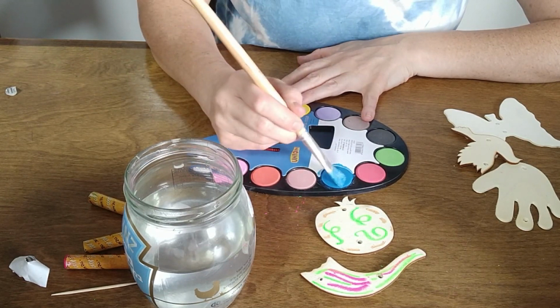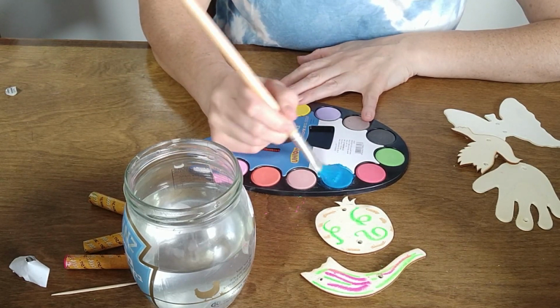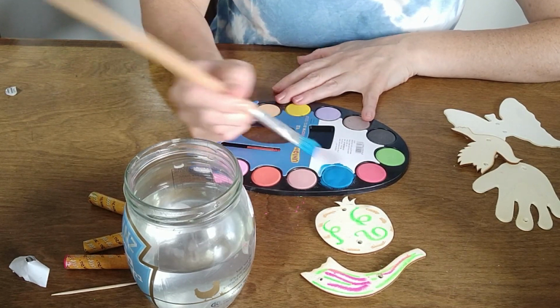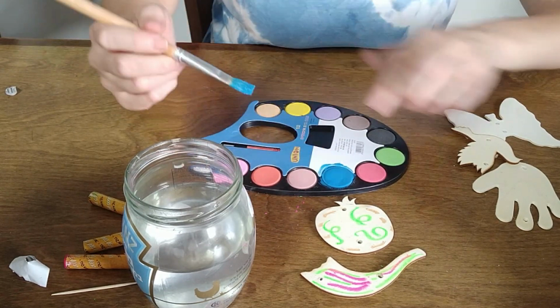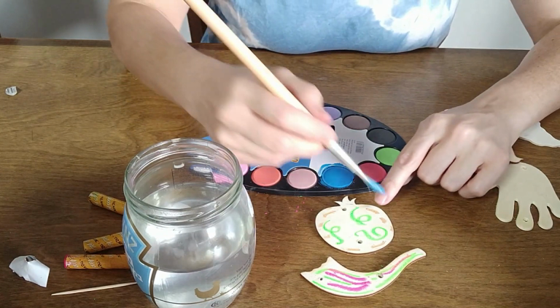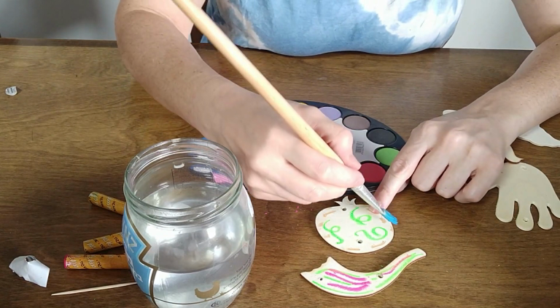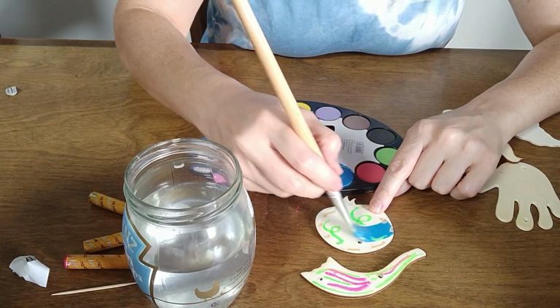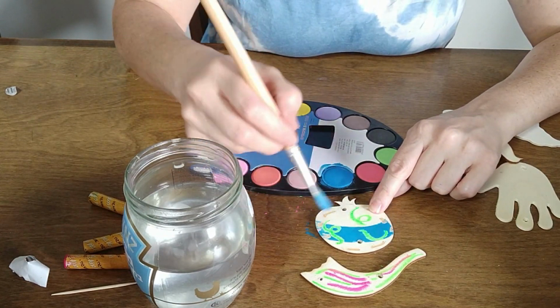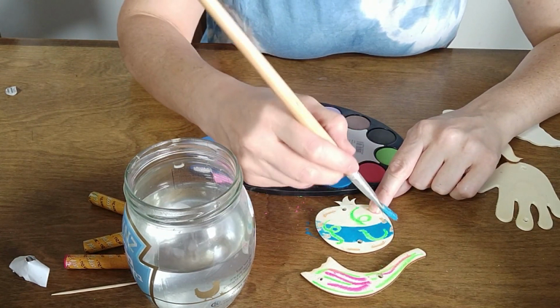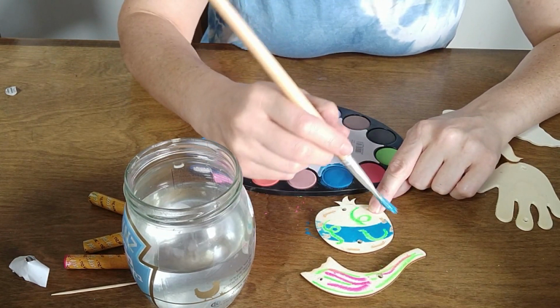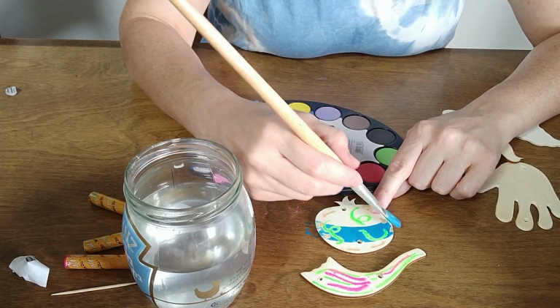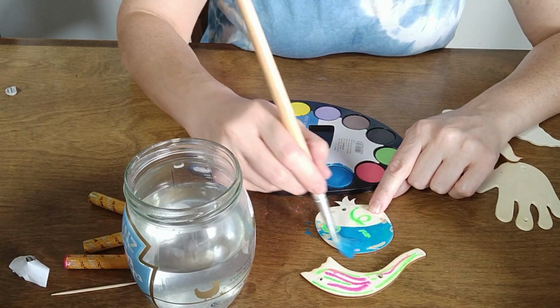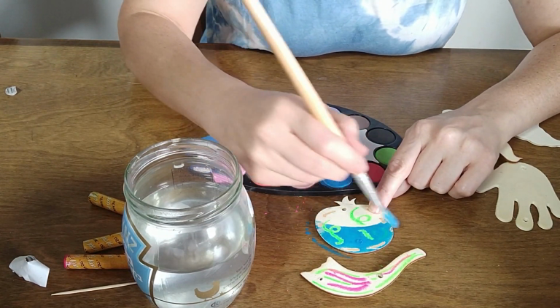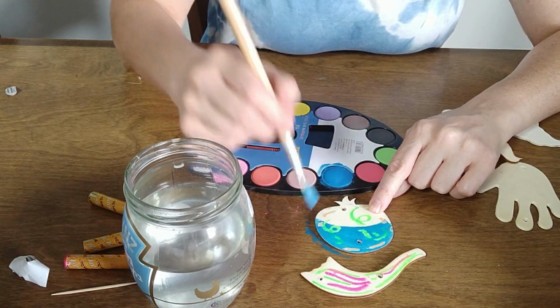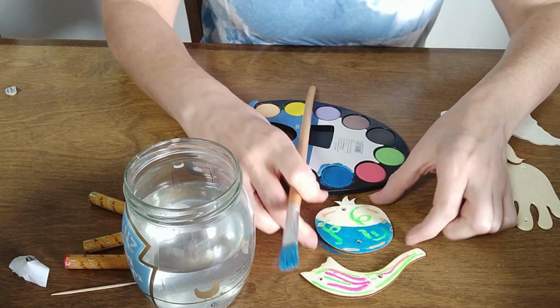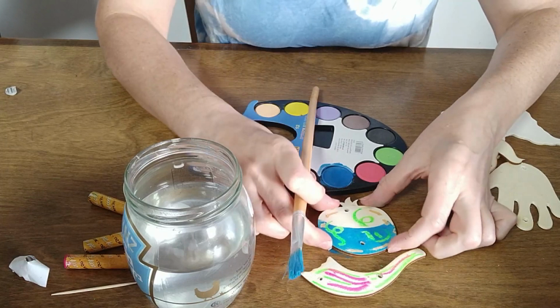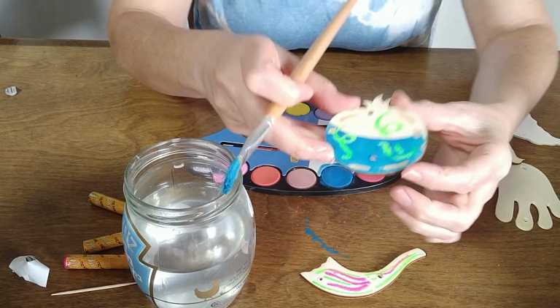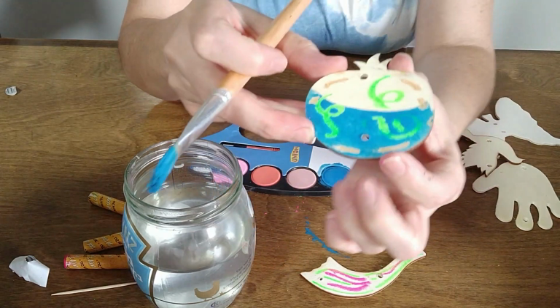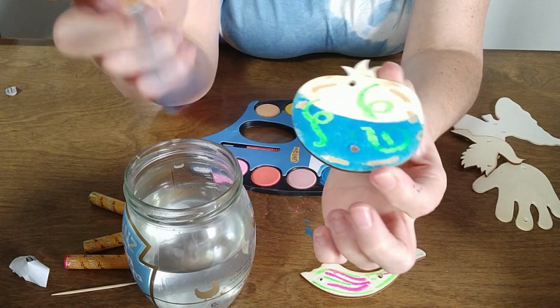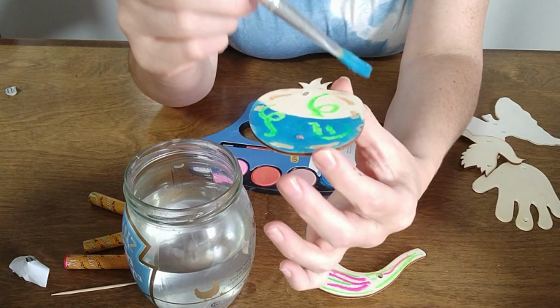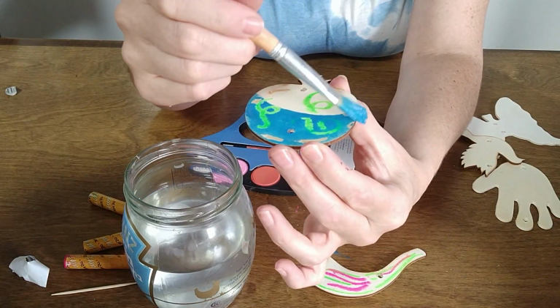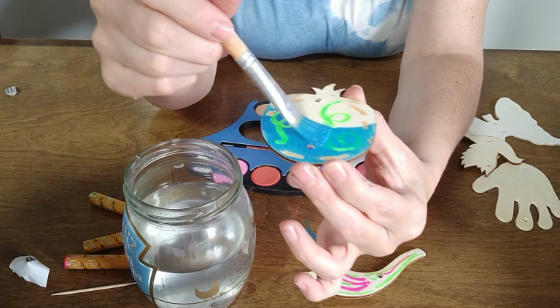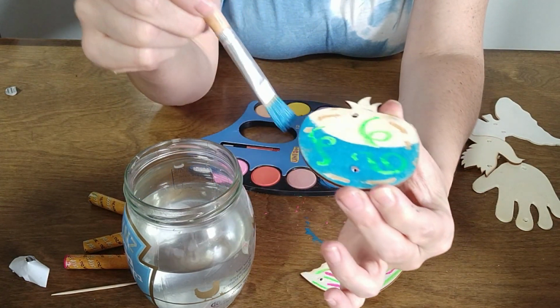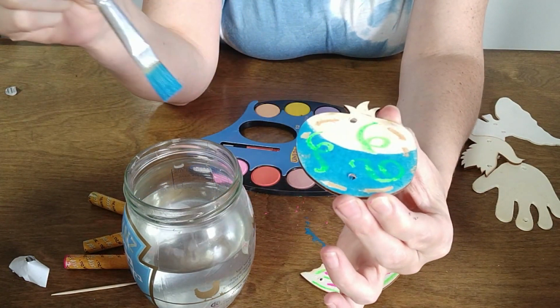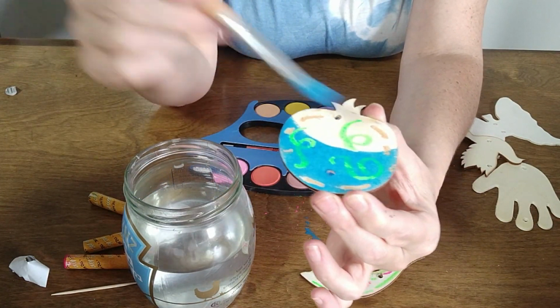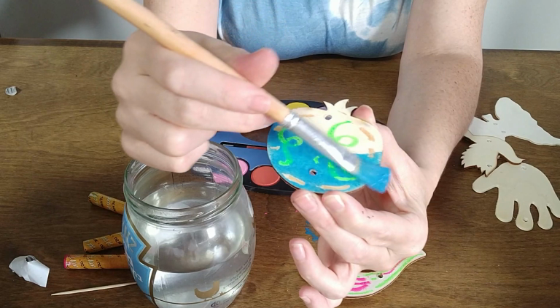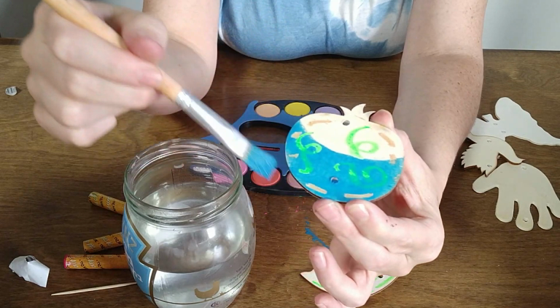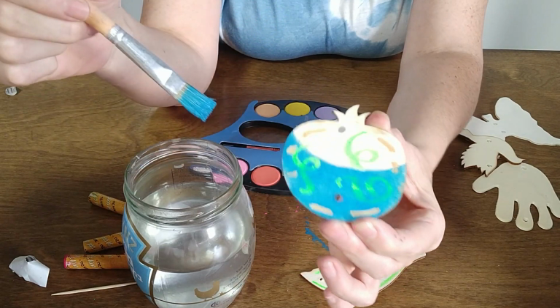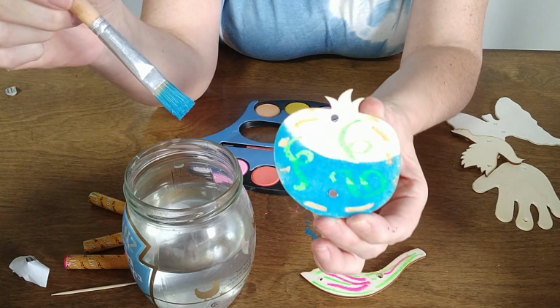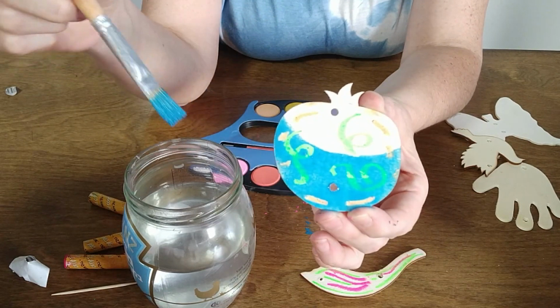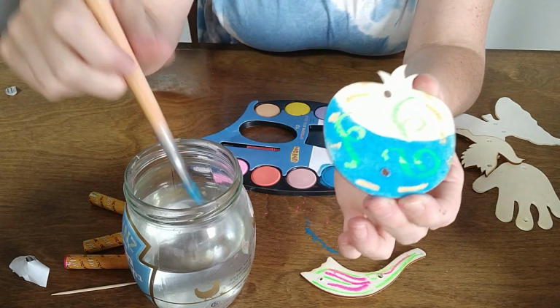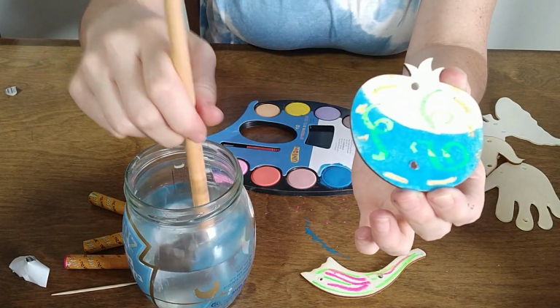The more I rub it, the darker color it's going to be. Now look as I paint over this — you see how it pushes away where the oil pastel is? Even if I go over it a few times, it keeps pushing it away.